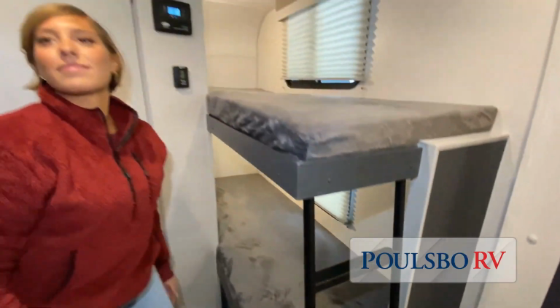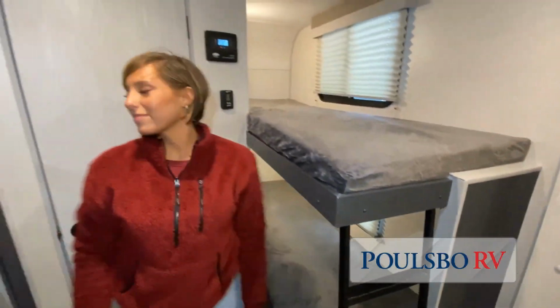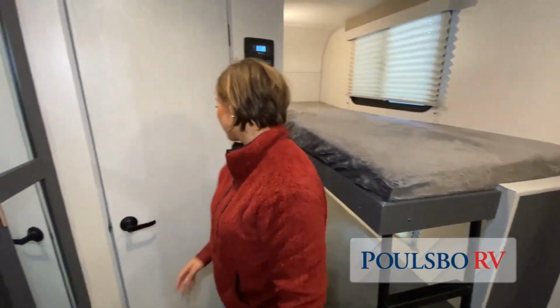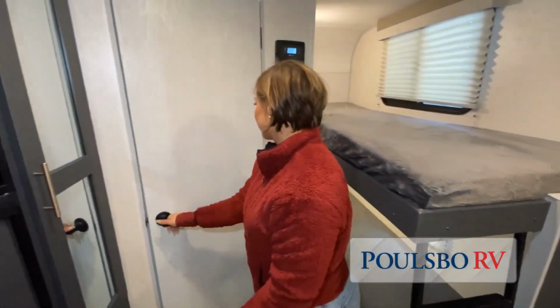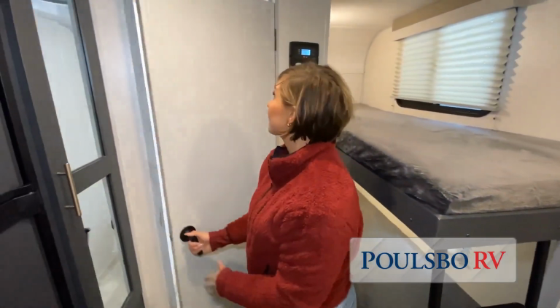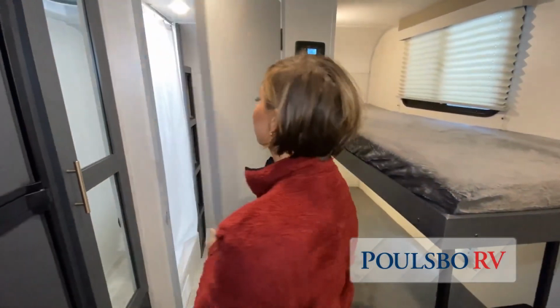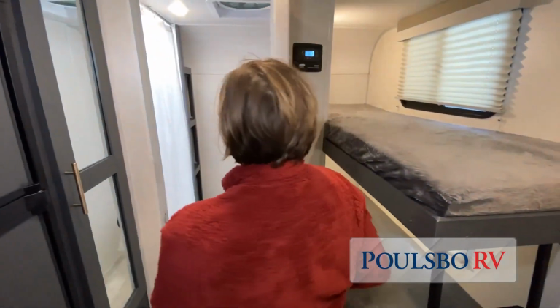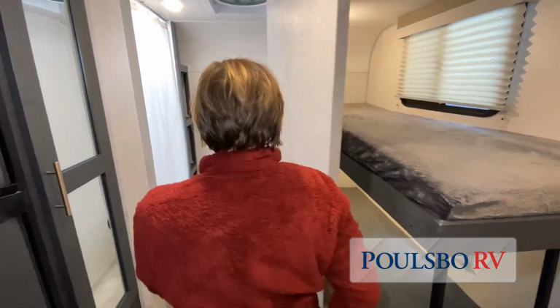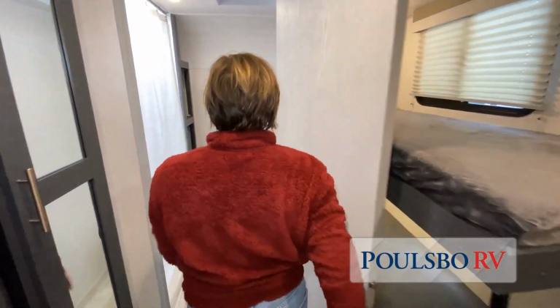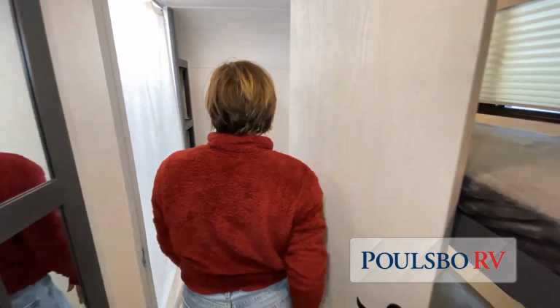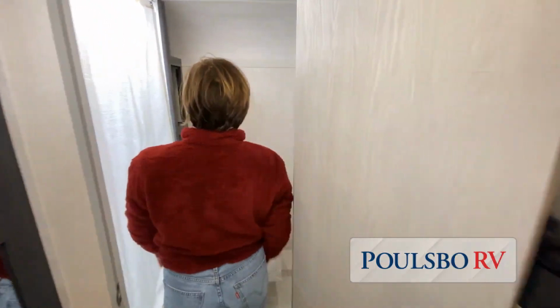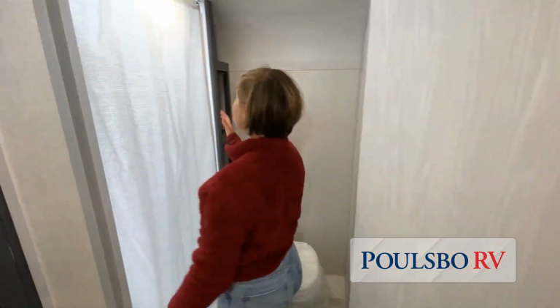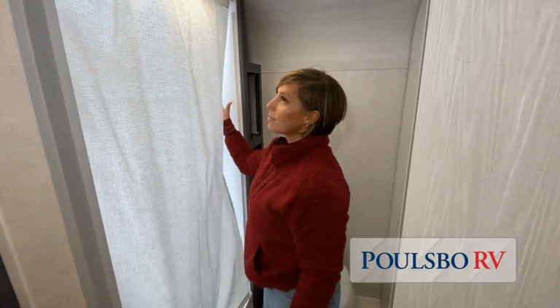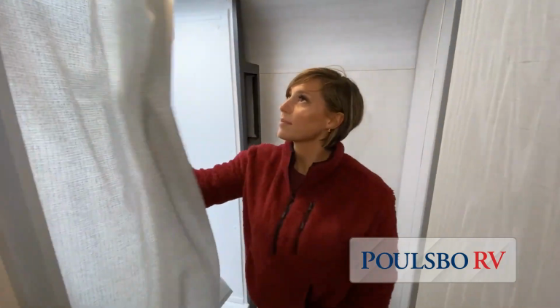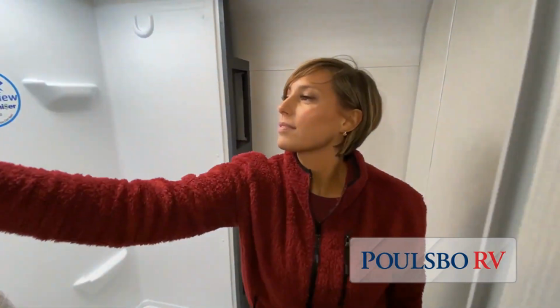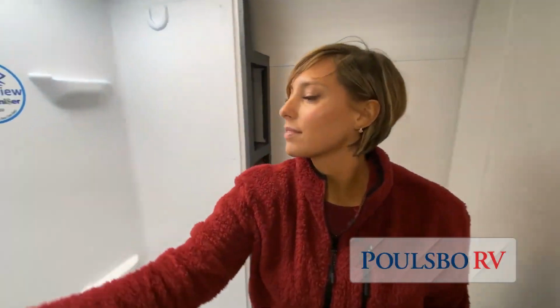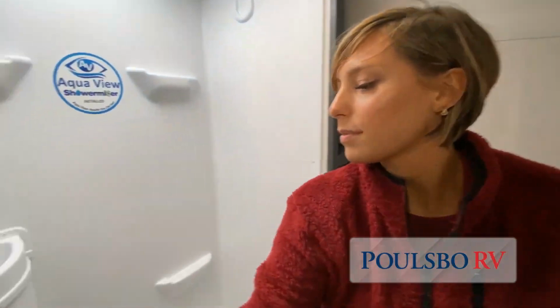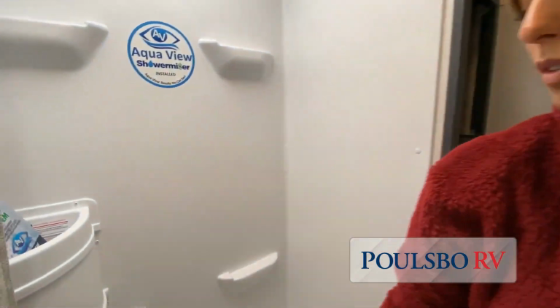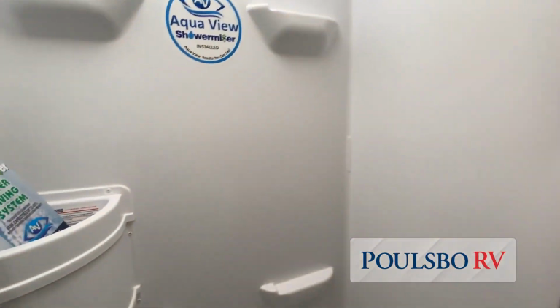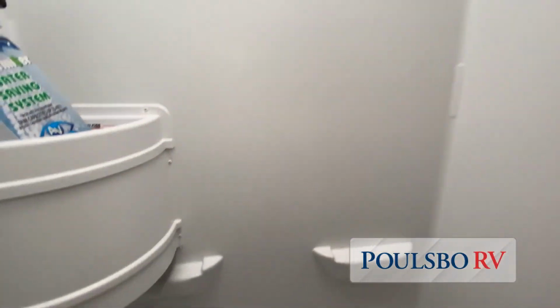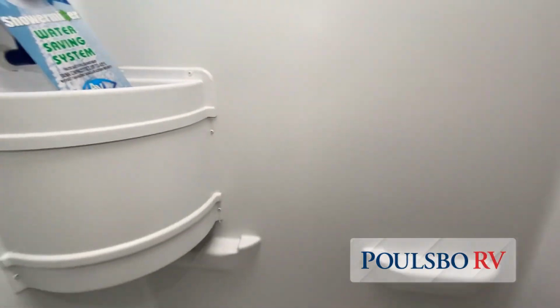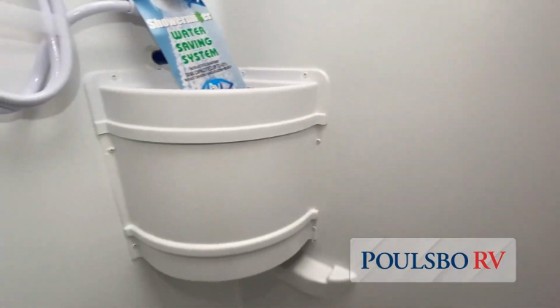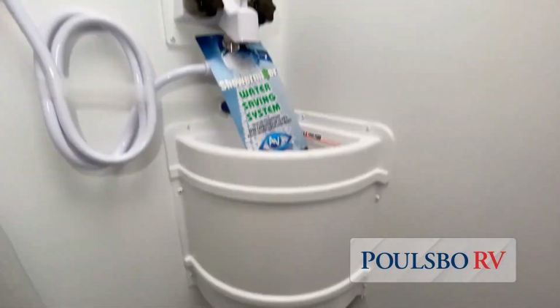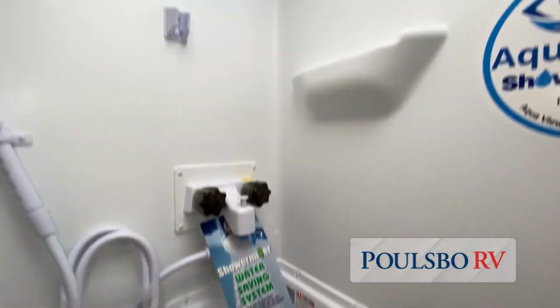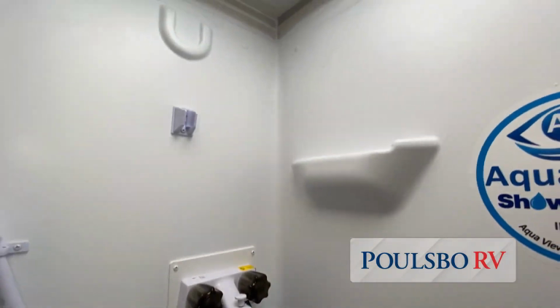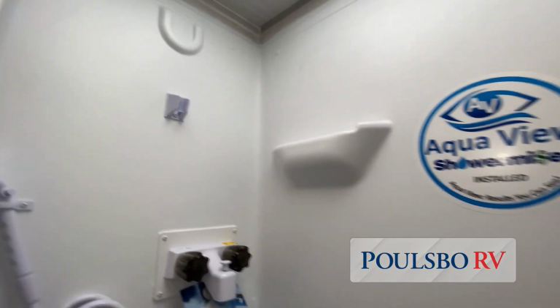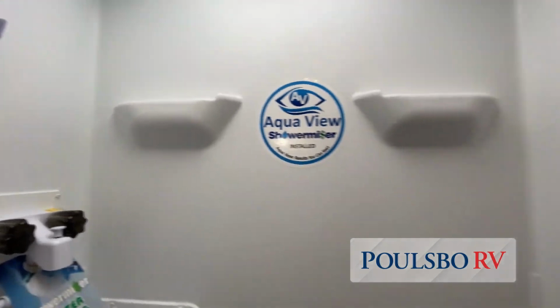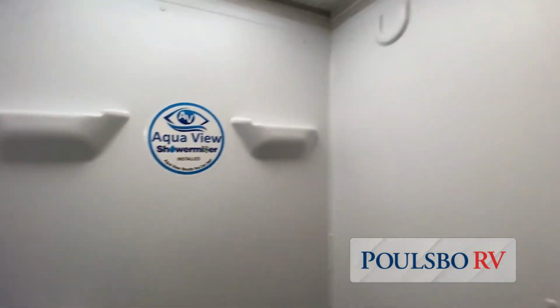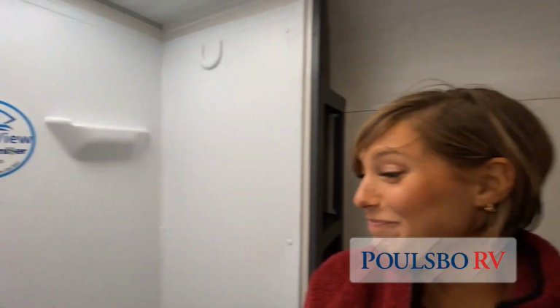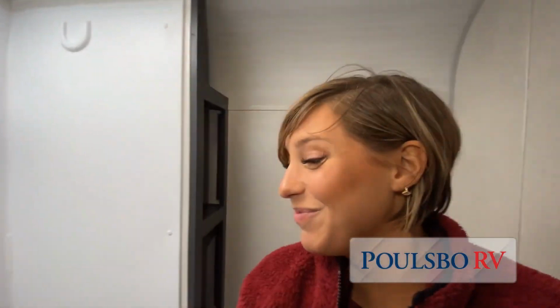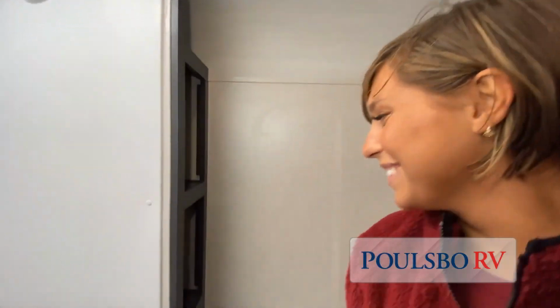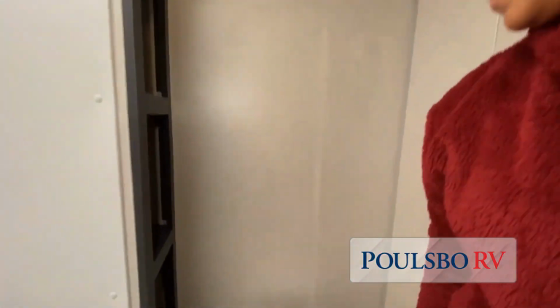Polsbo RV has used every possible space for storage. Of course, we can't show you everything on this short video. You really have to come in and see for yourself to fully appreciate all that this Polsbo RV has to offer.